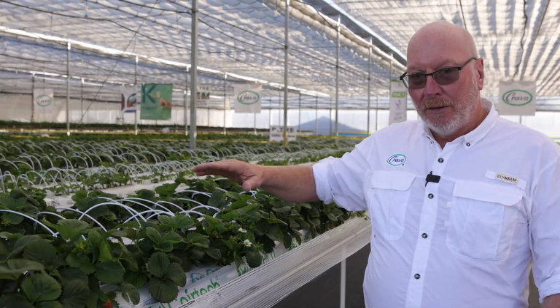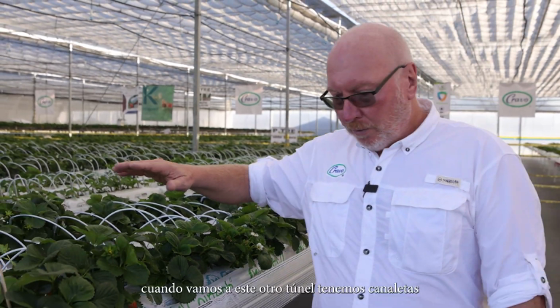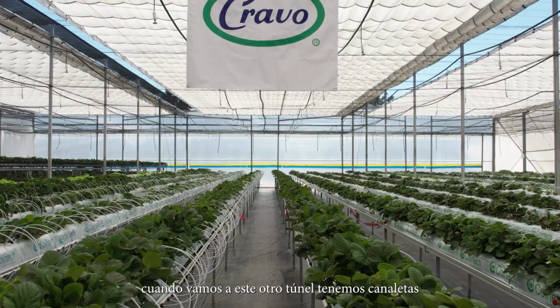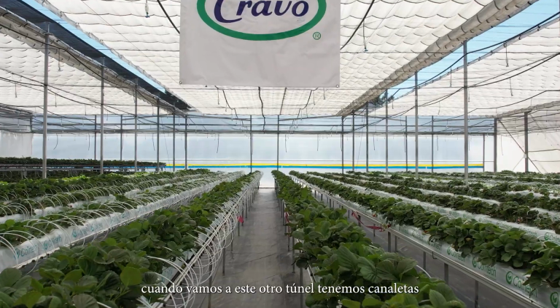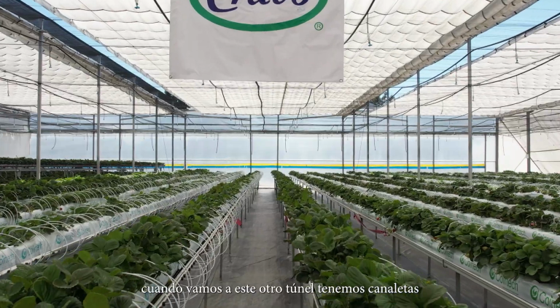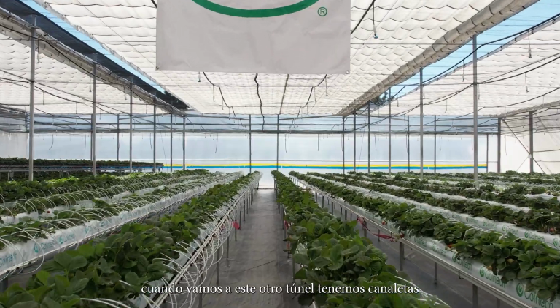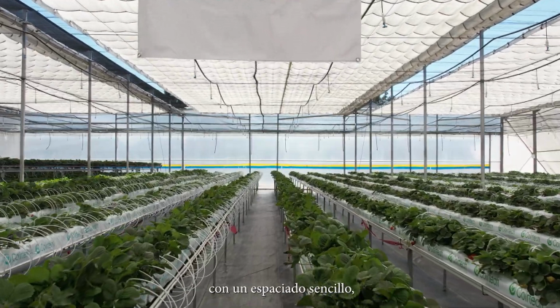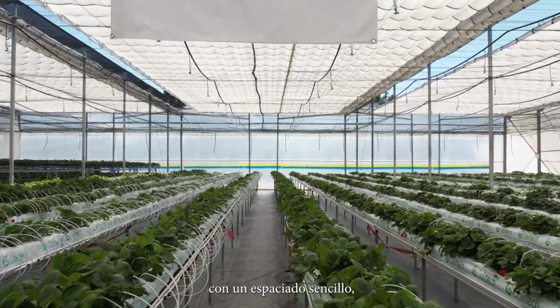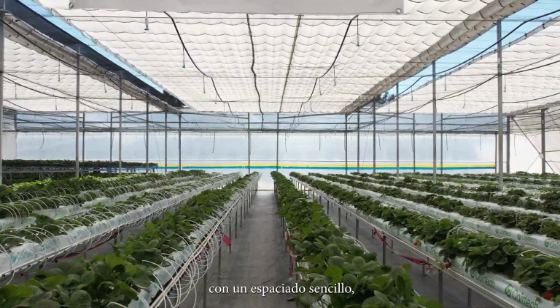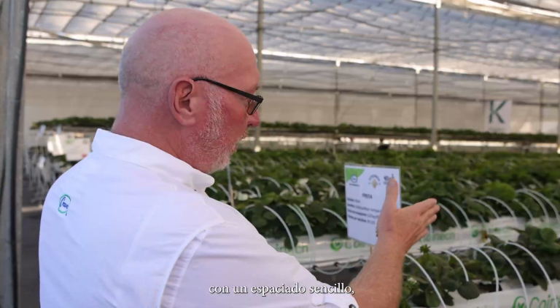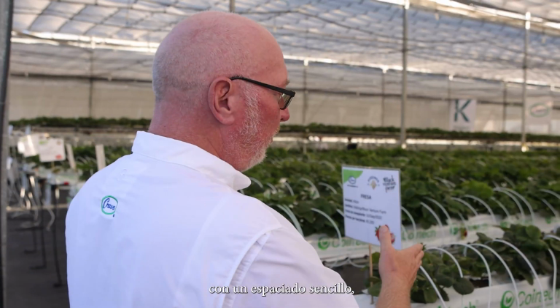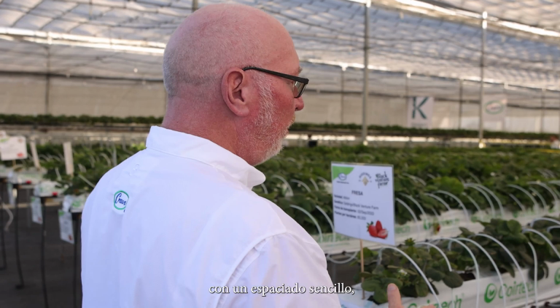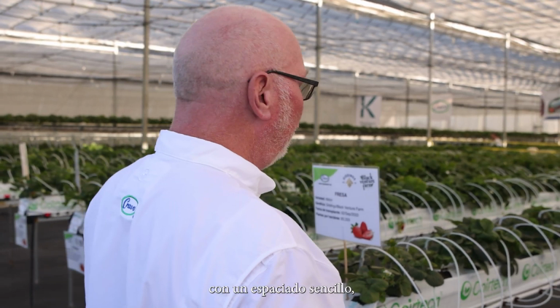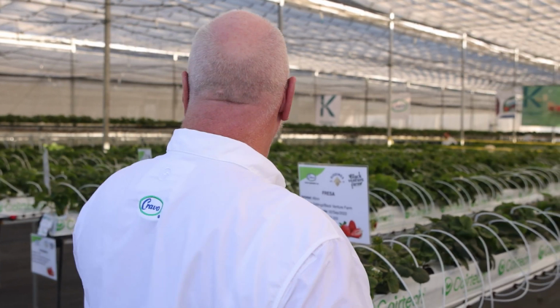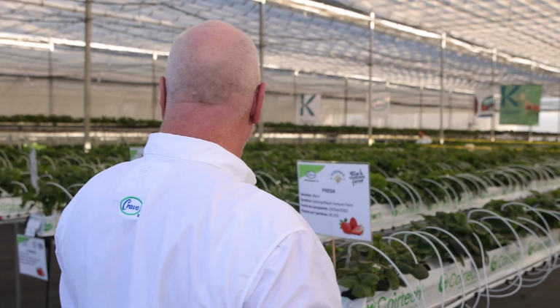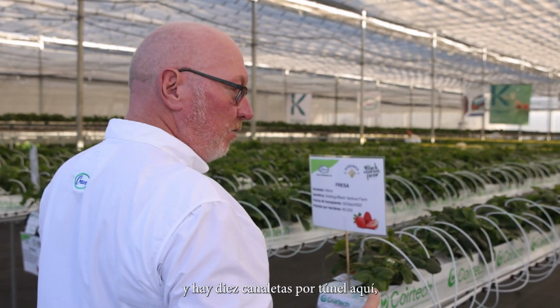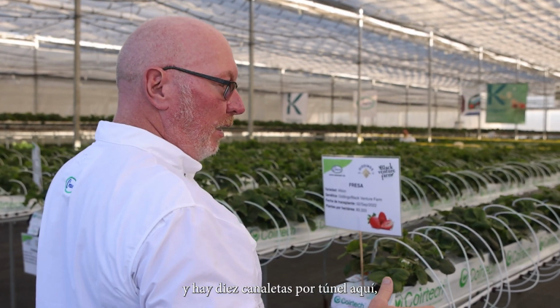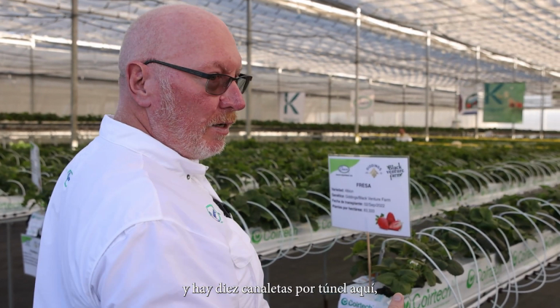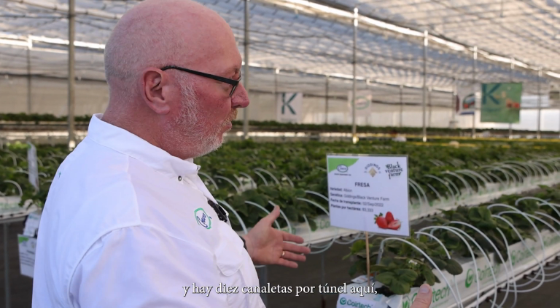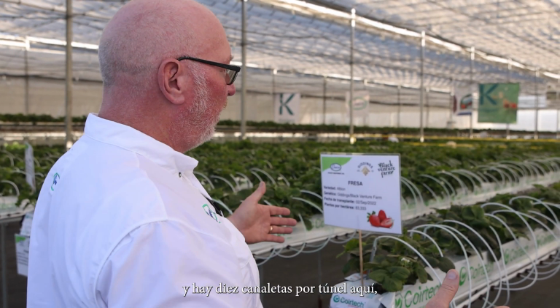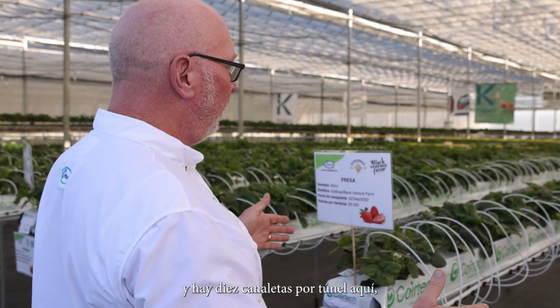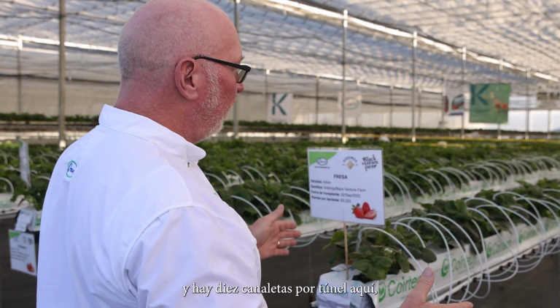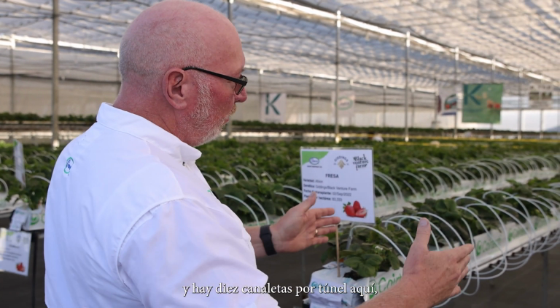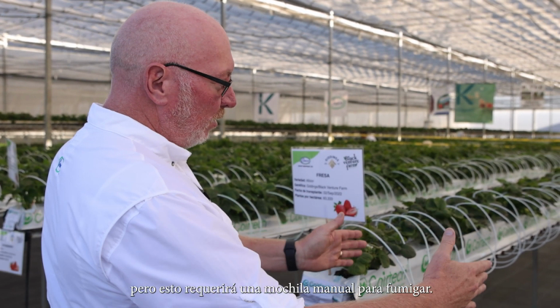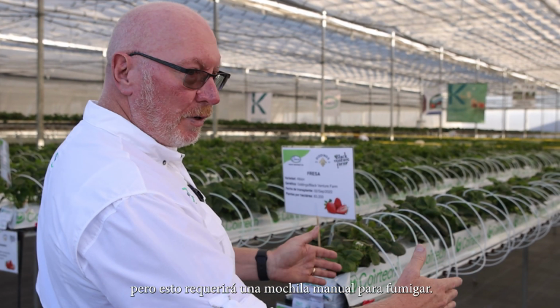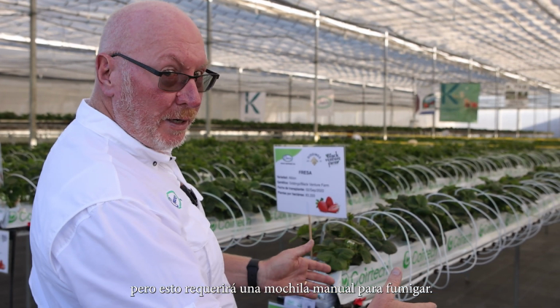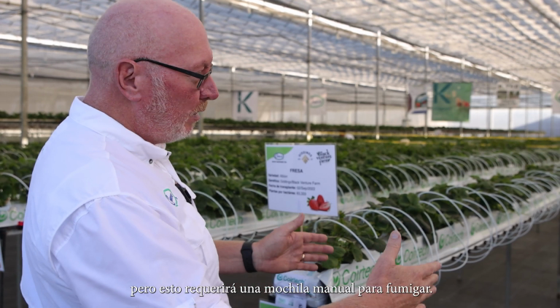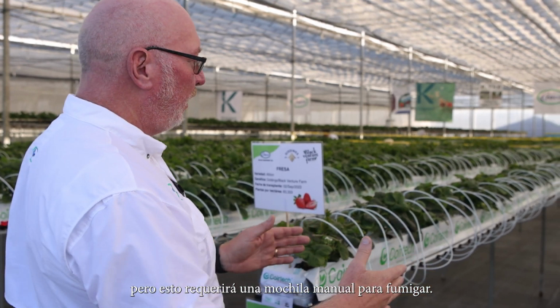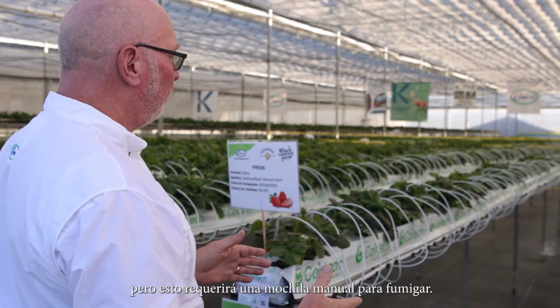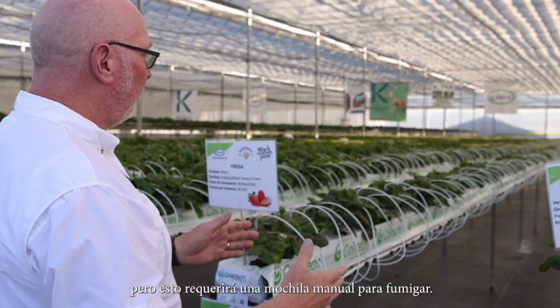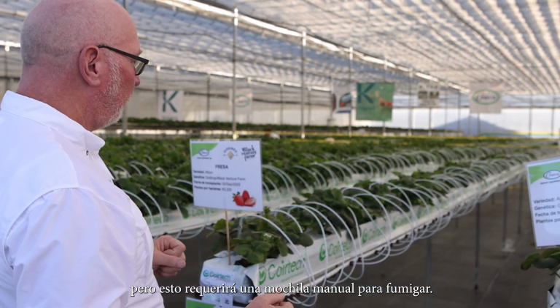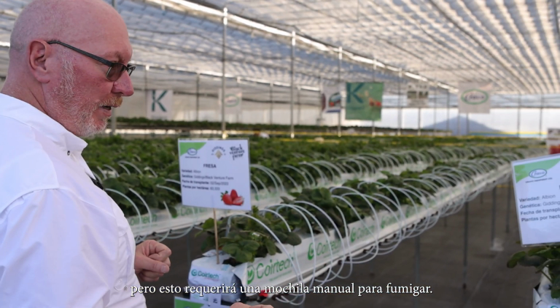In this house here, we have single space gutters, and there are eight gutters per house. However, this will require a manual backpack for spraying.